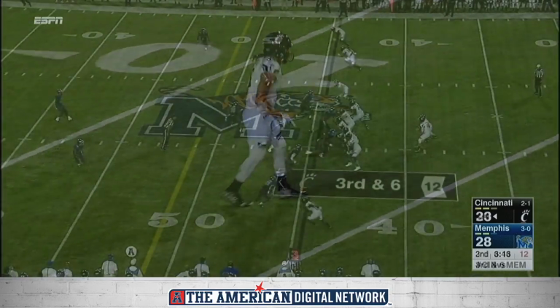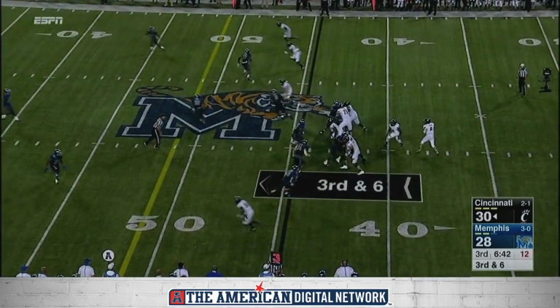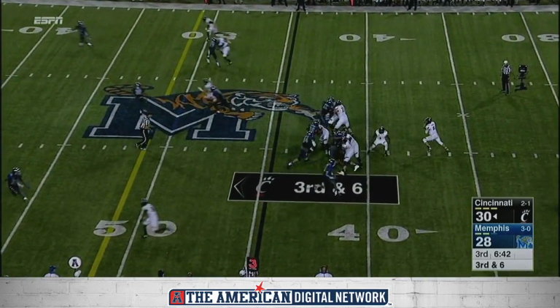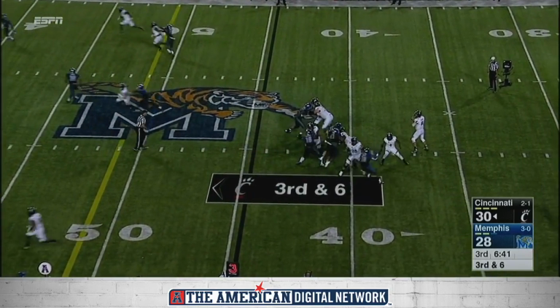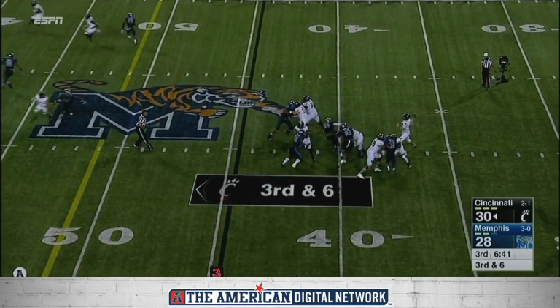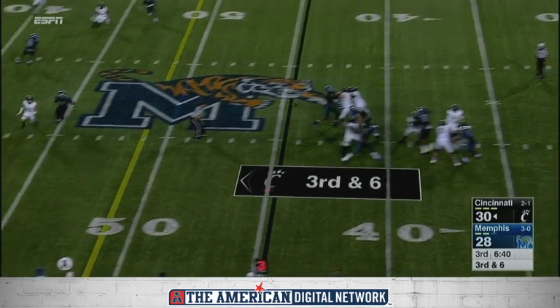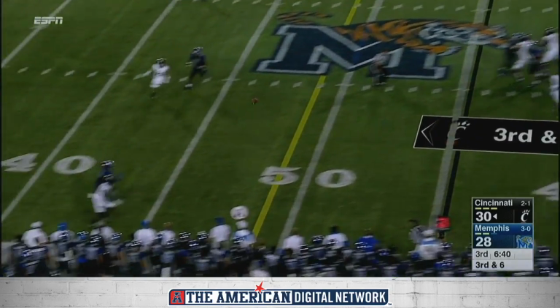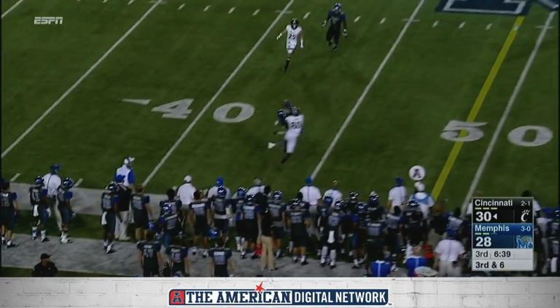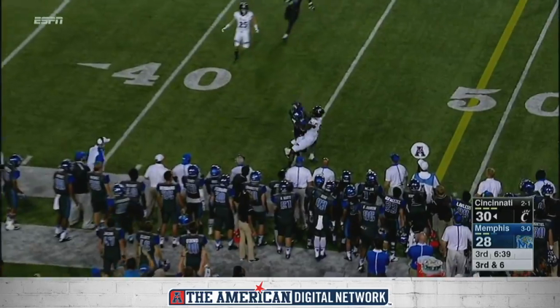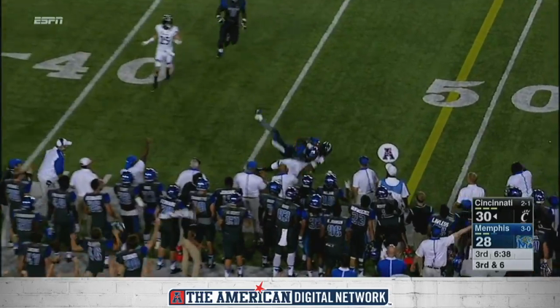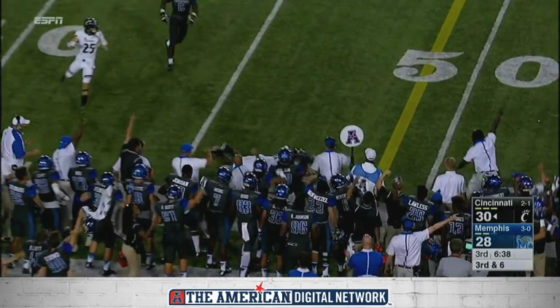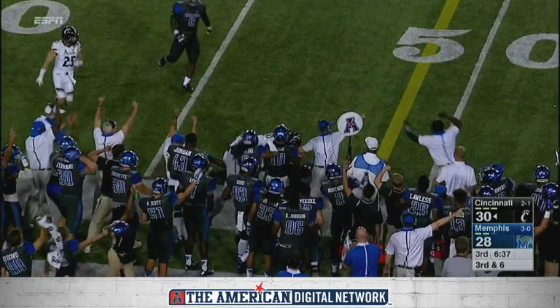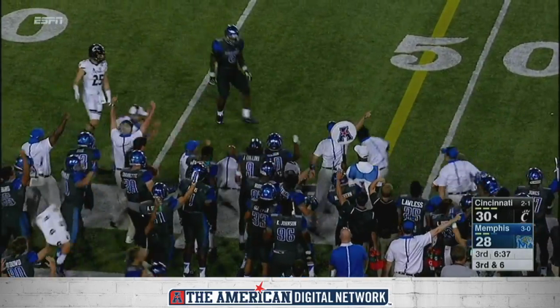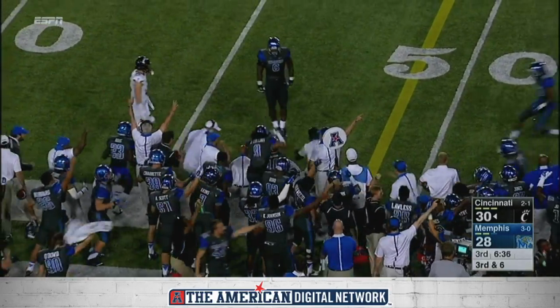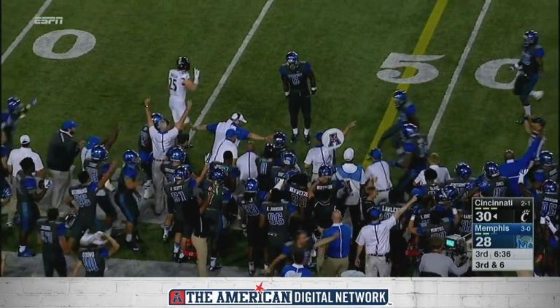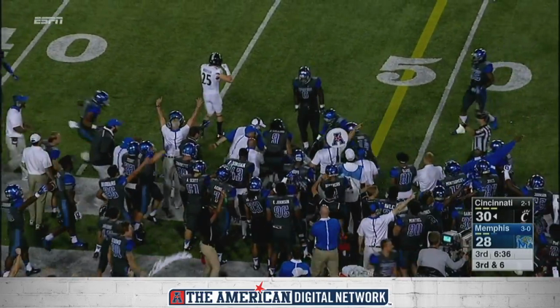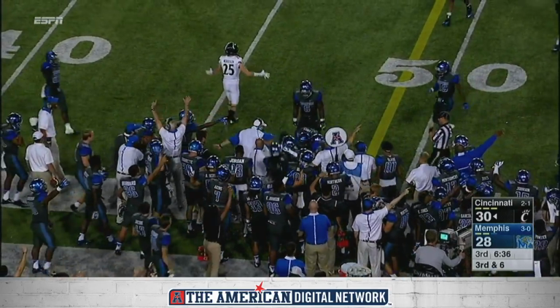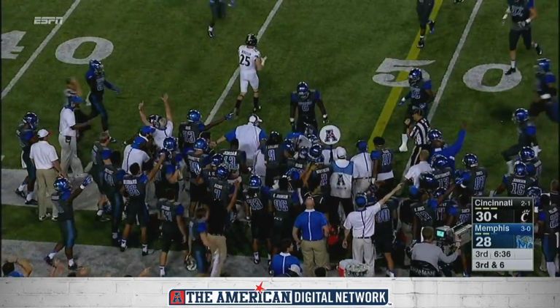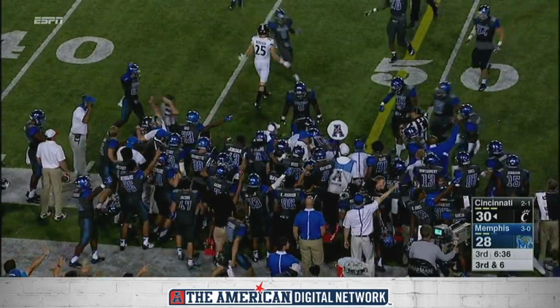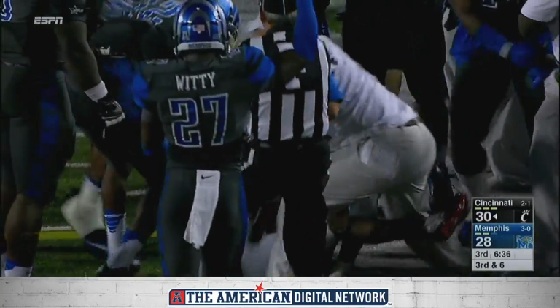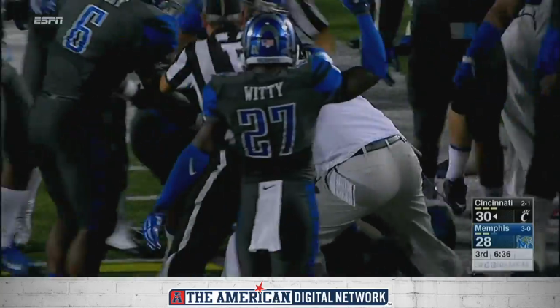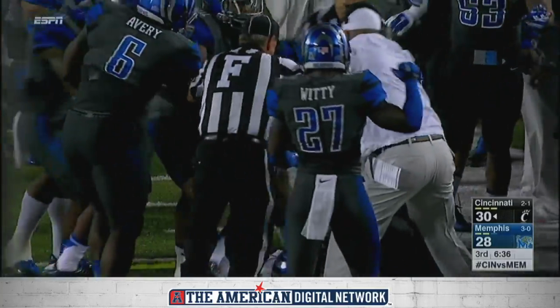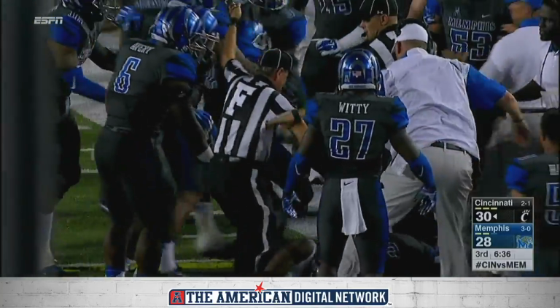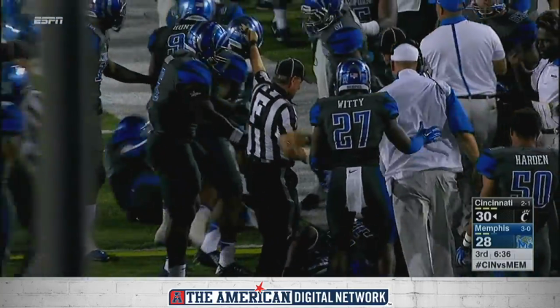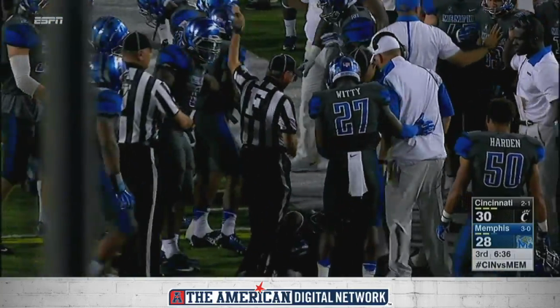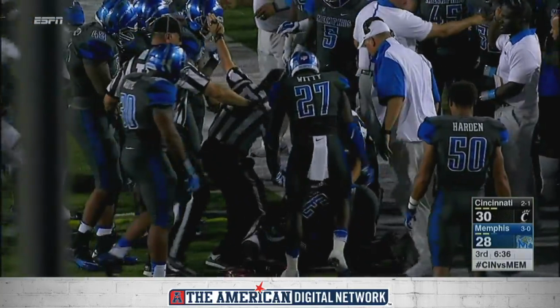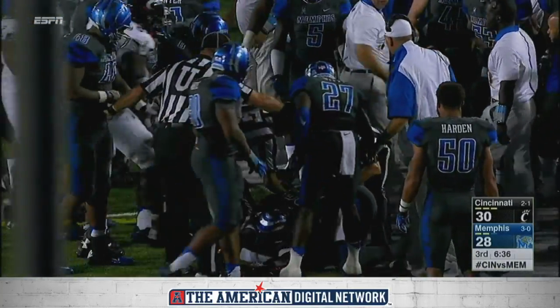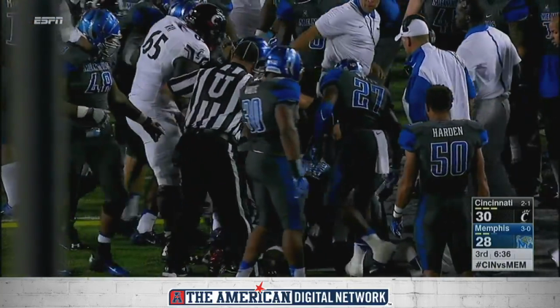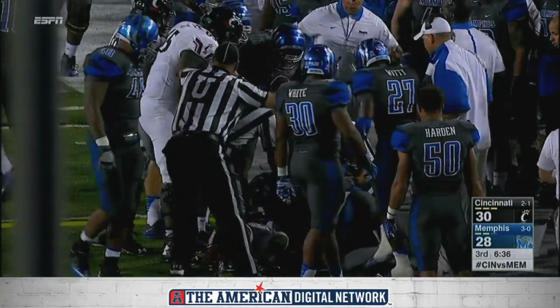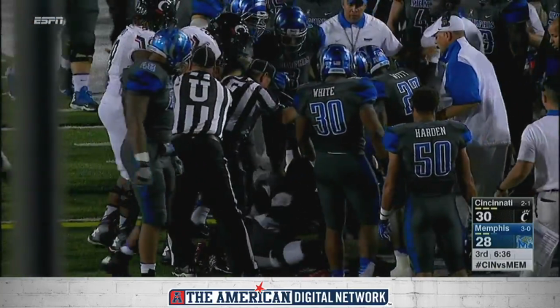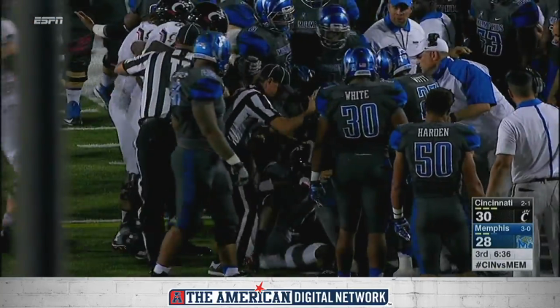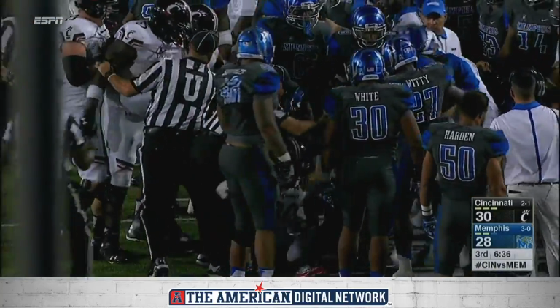Third down and six. Here comes the pressure — they pick it up, and it is an incredible interception. Regis Ball just pinned it against his helmet. Amazing effort from Ball.